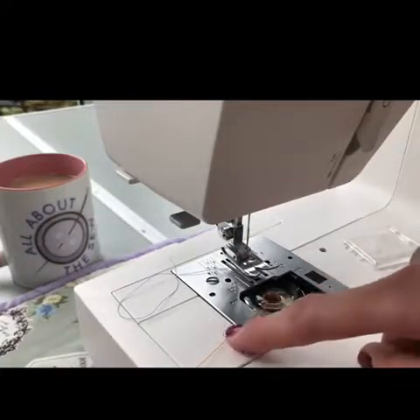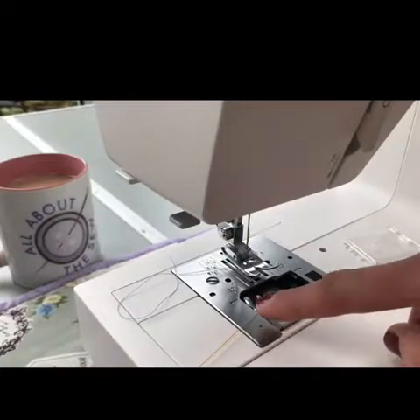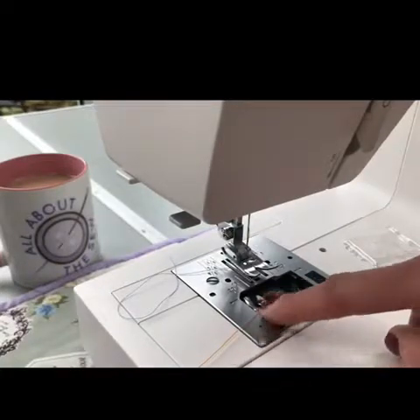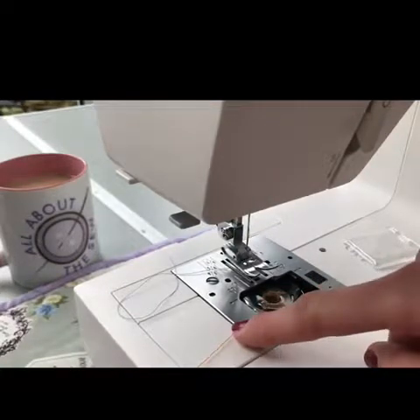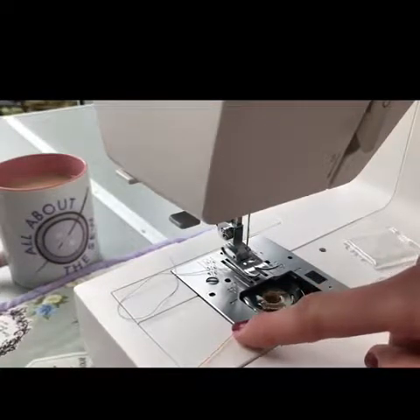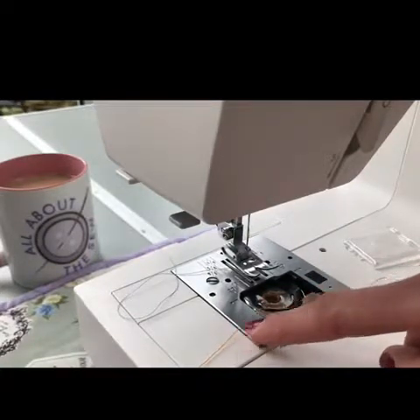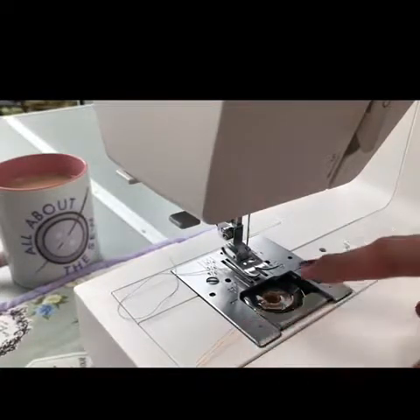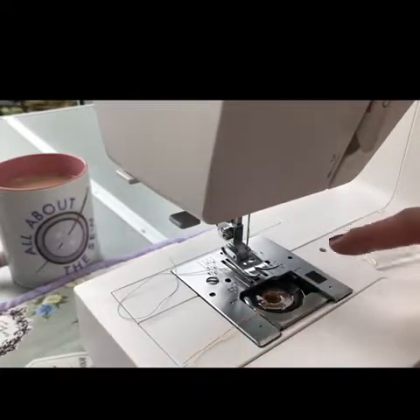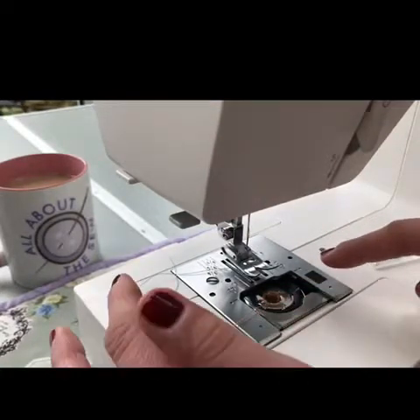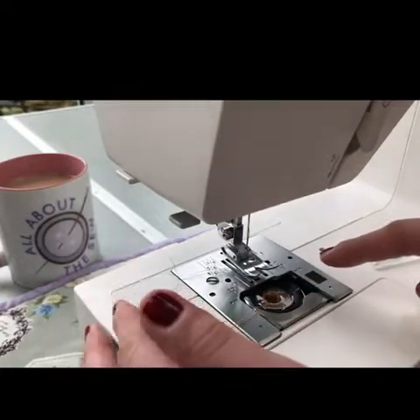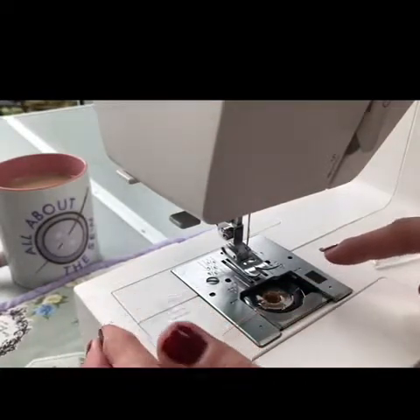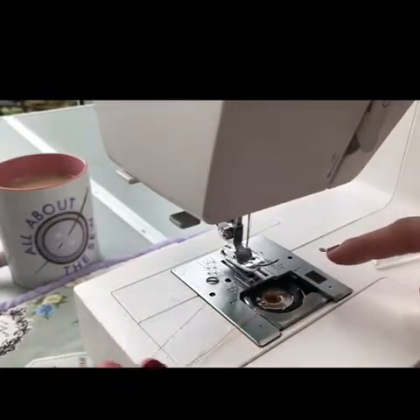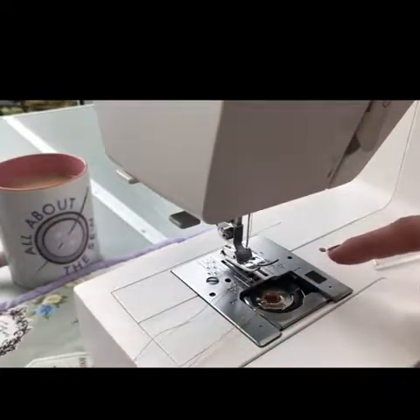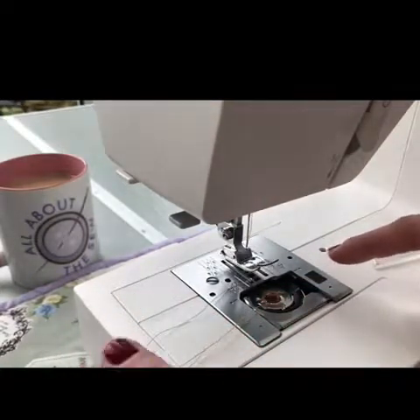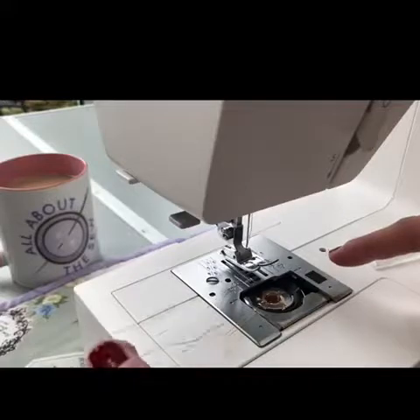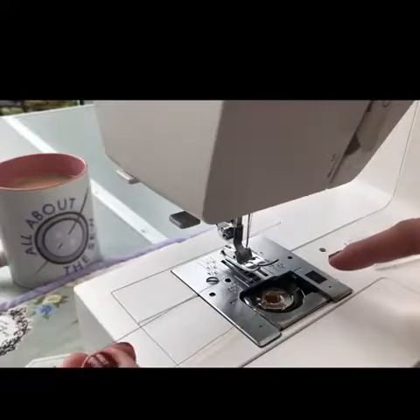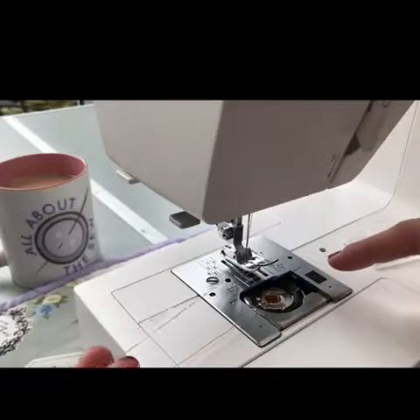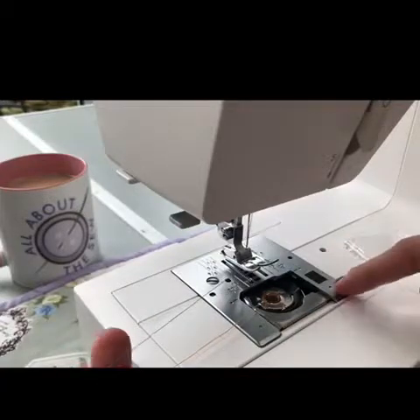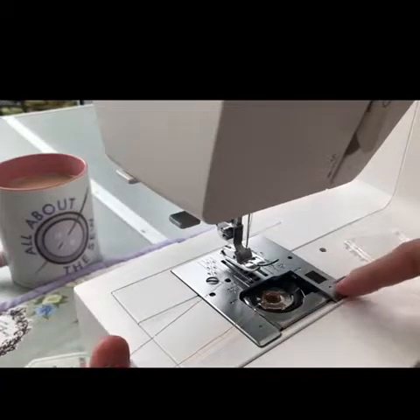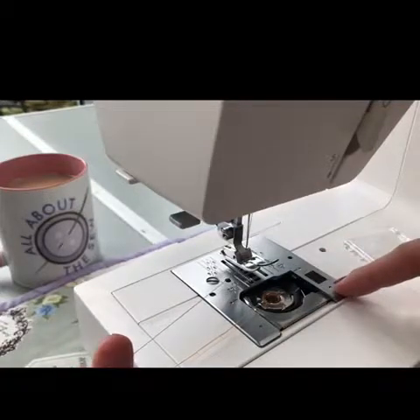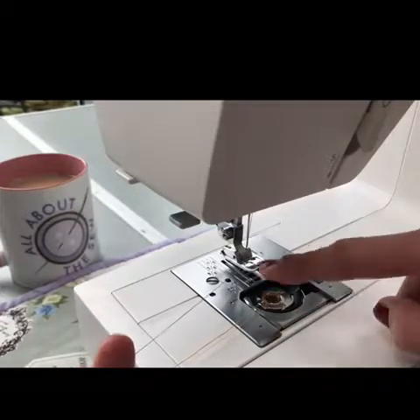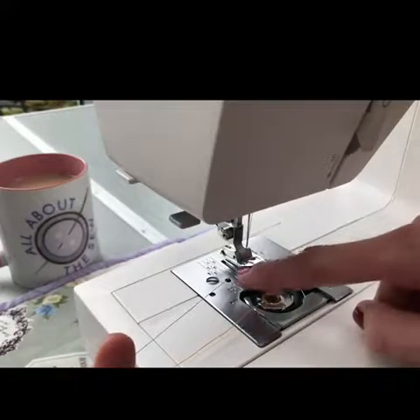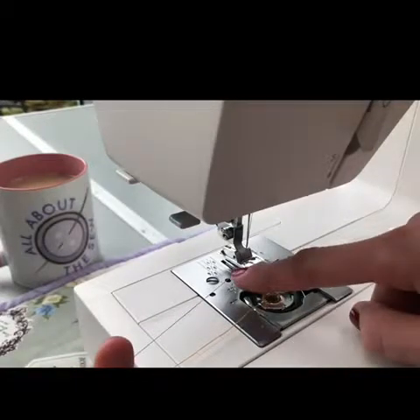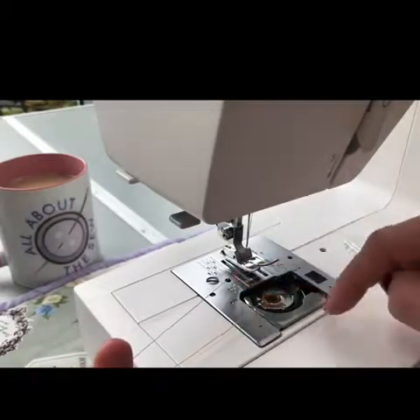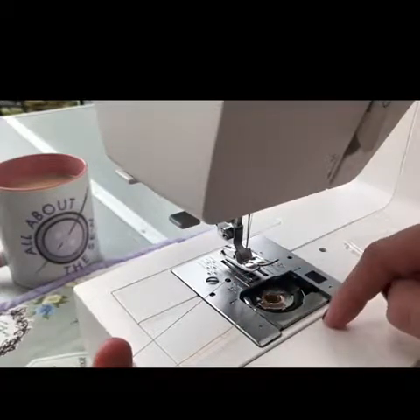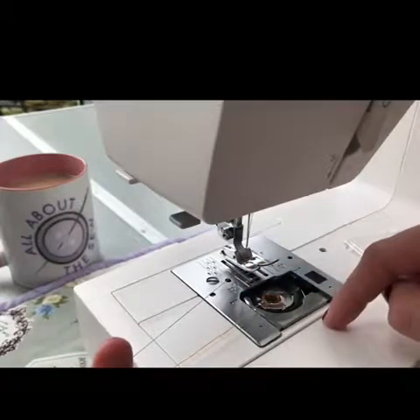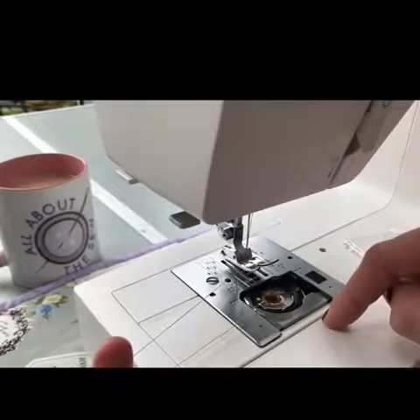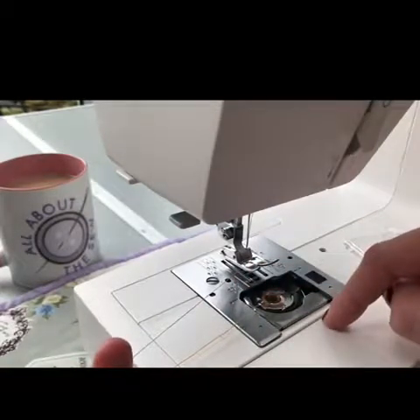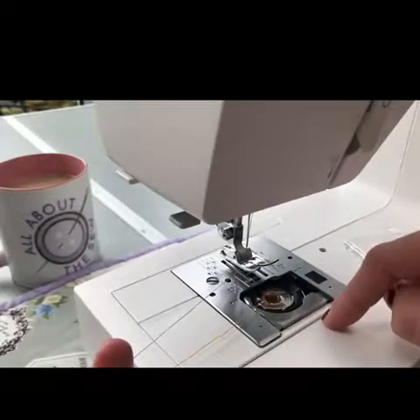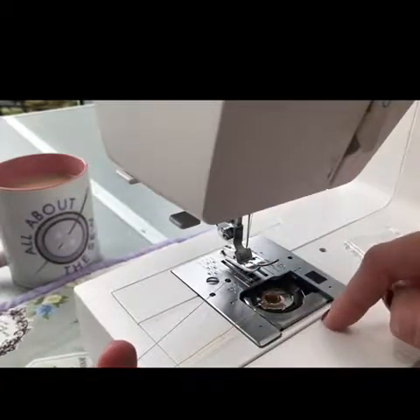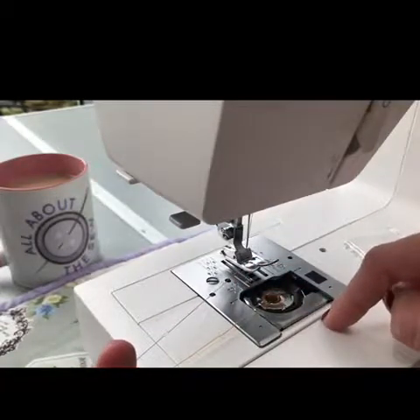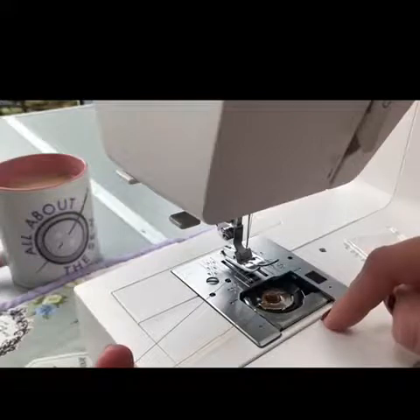So the orange thread is my bobbin thread. I've already threaded this machine with a blue thread — I call this the top thread because it's the spool coming from the top of the machine.